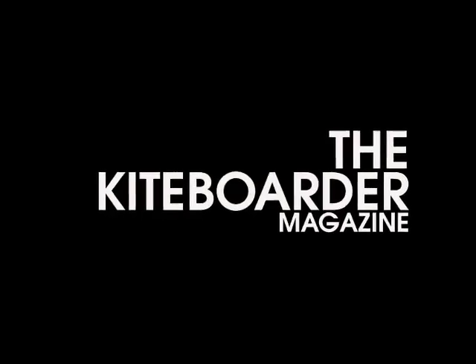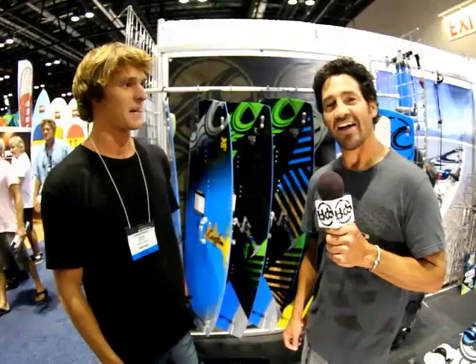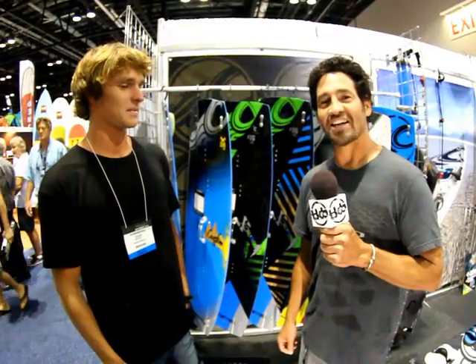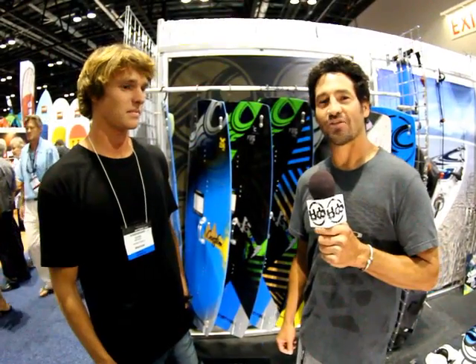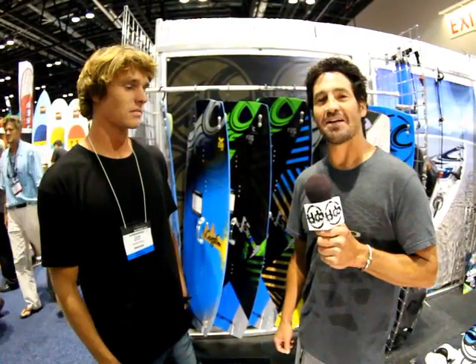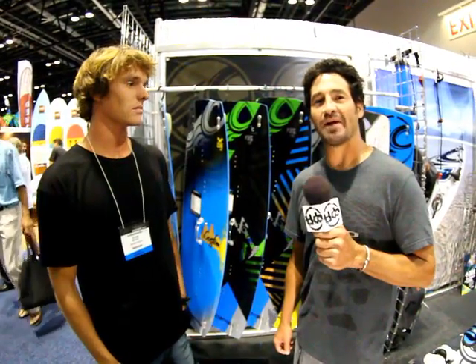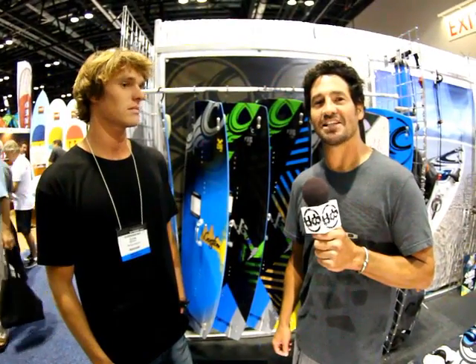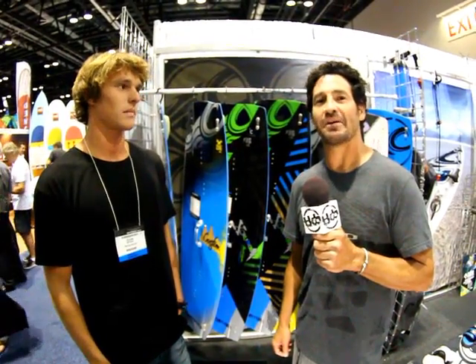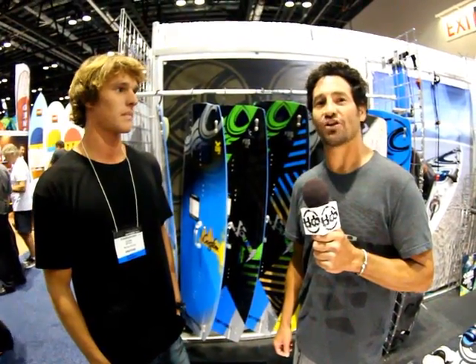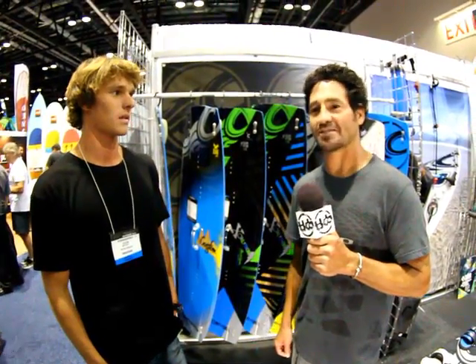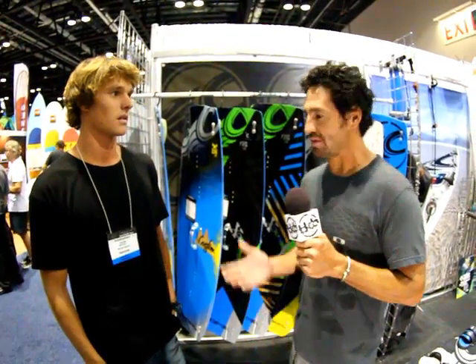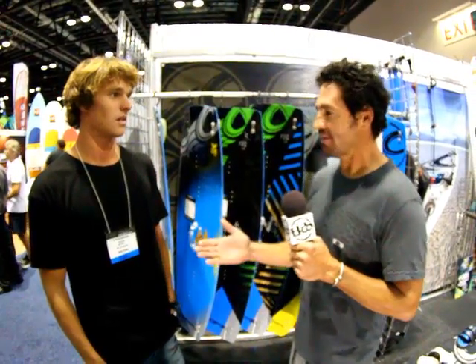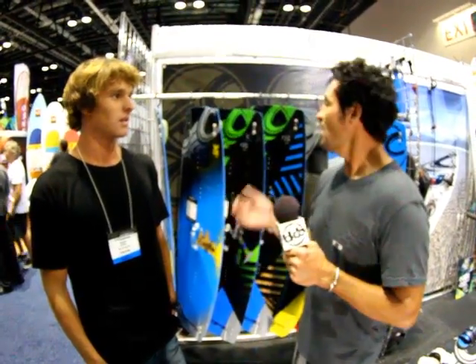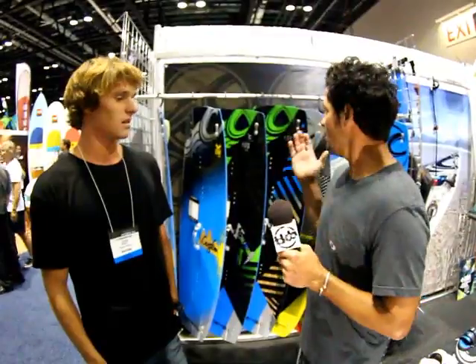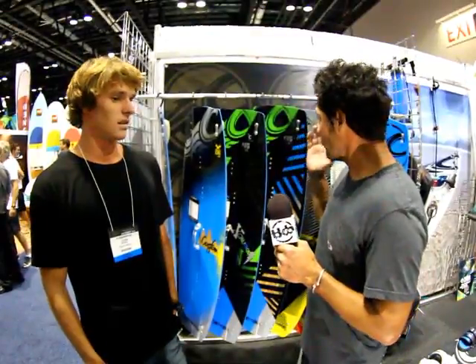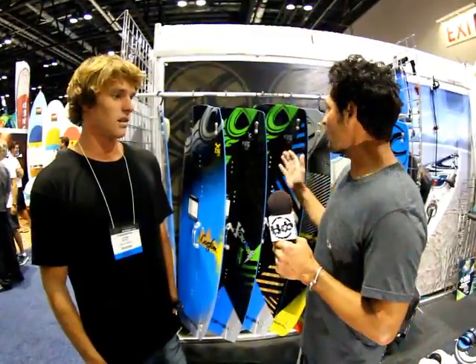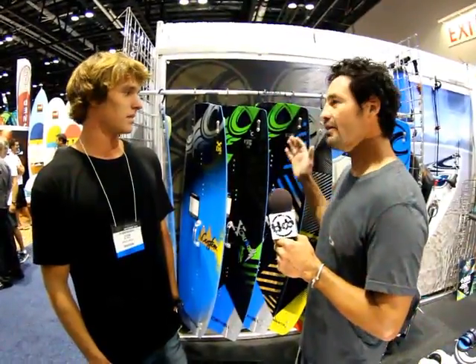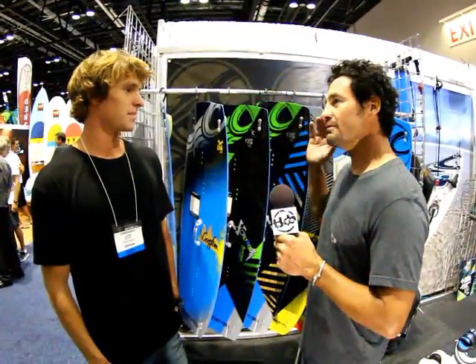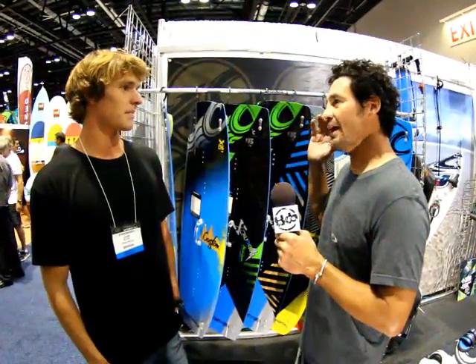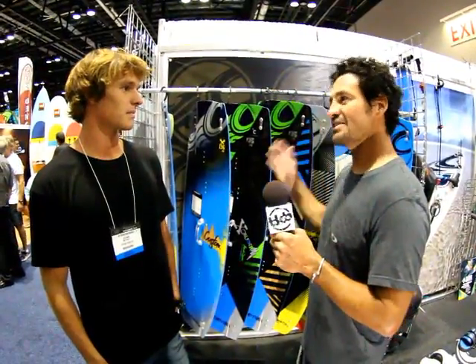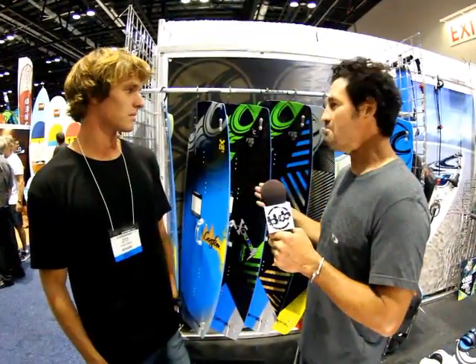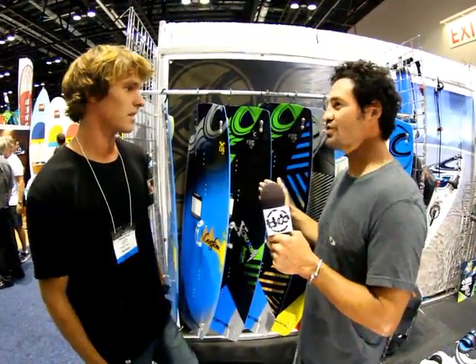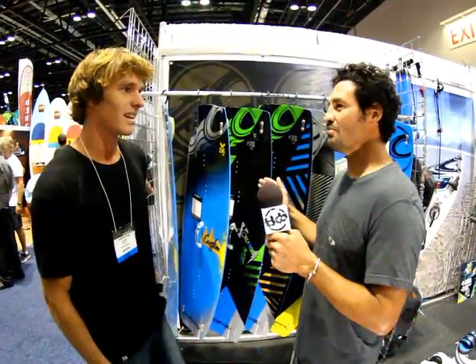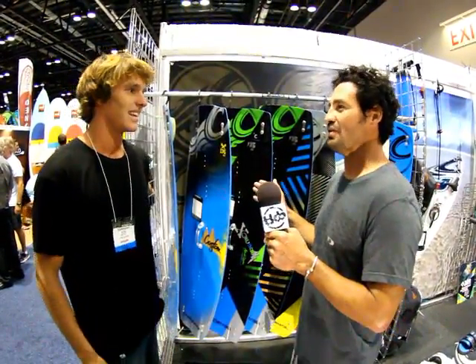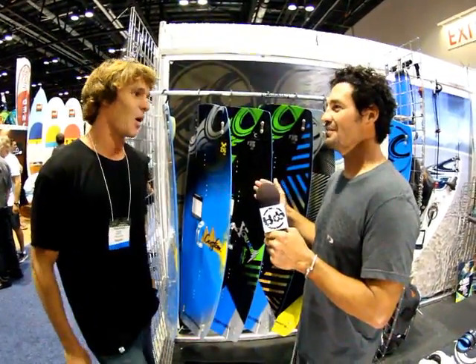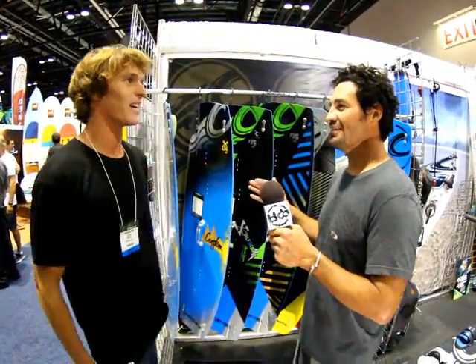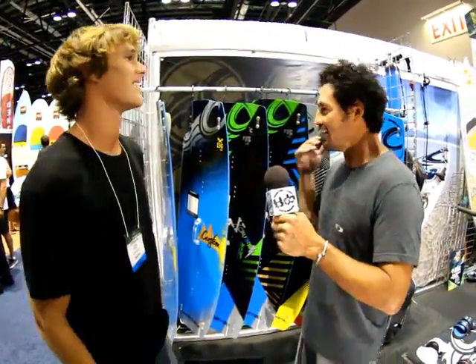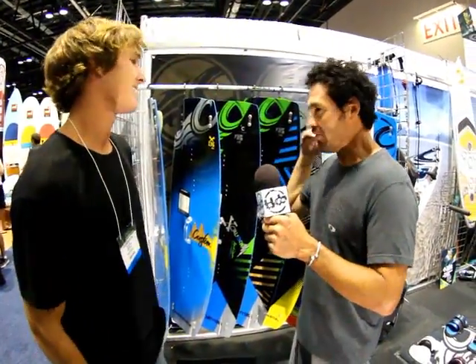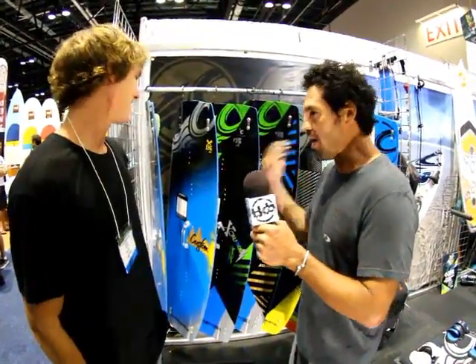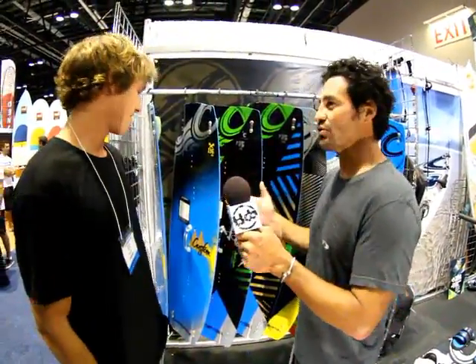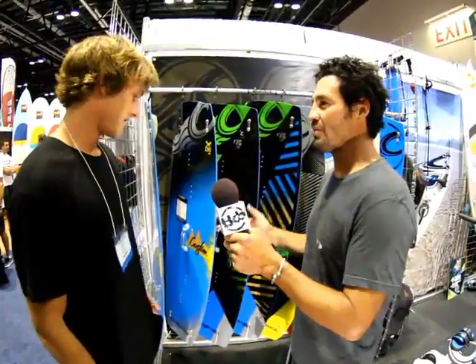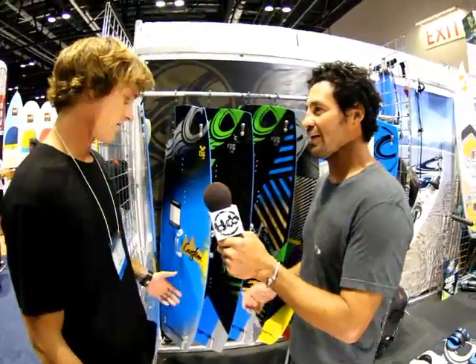Hi, this is Alexis from the Kiteboarder Magazine. I'm here at Surf Expo with Evan. We are here at this magical booth. Walk us through the Cabrinha line.